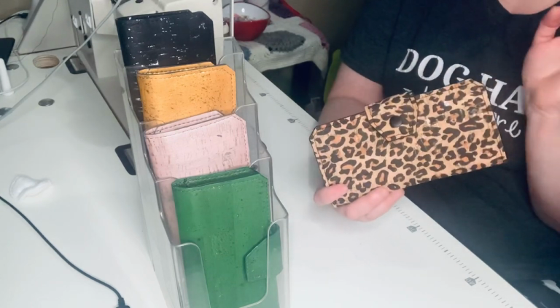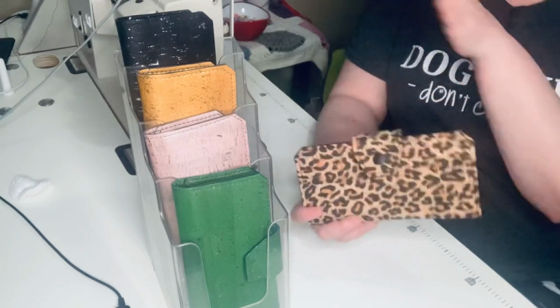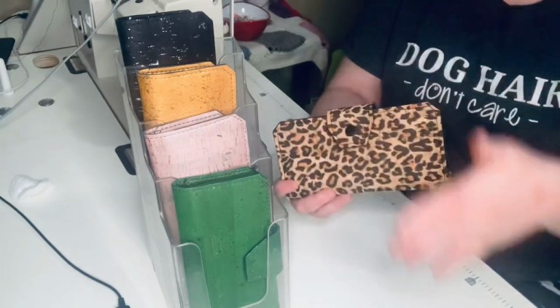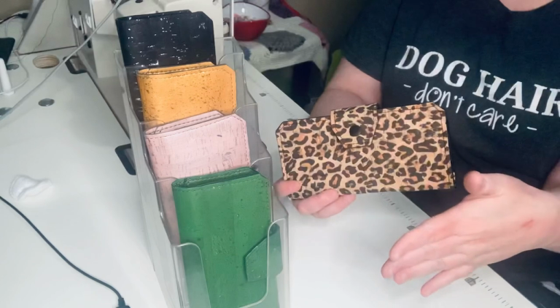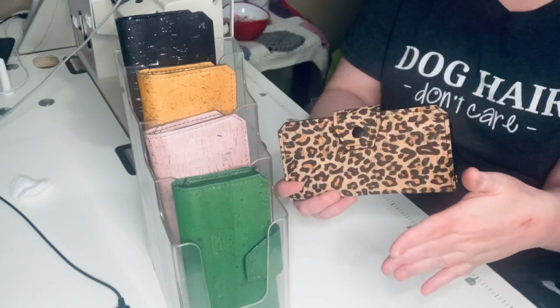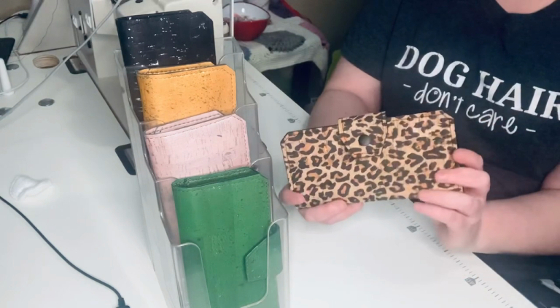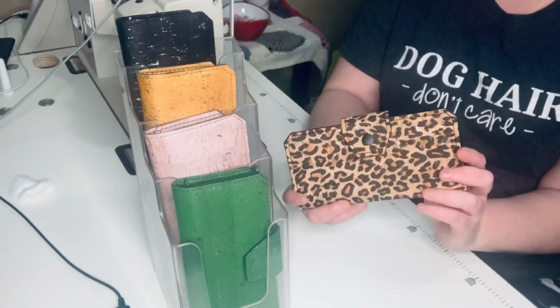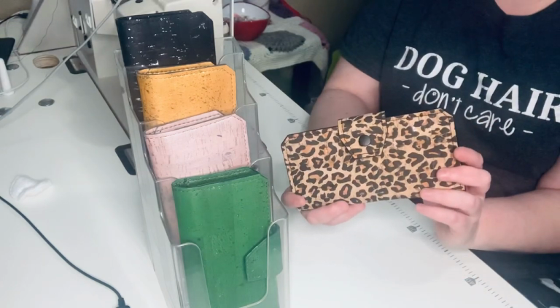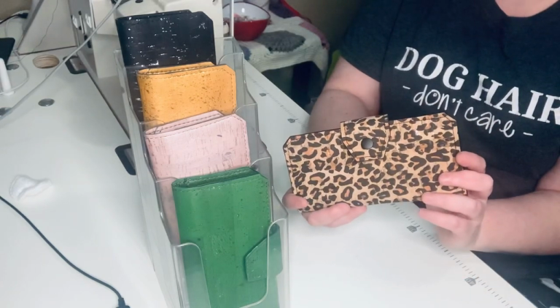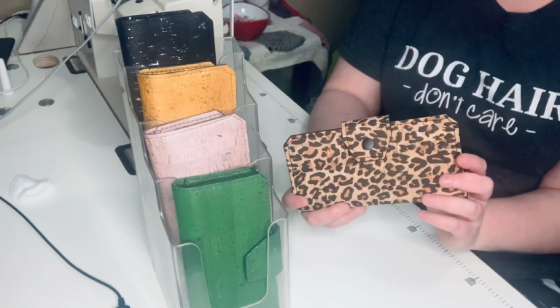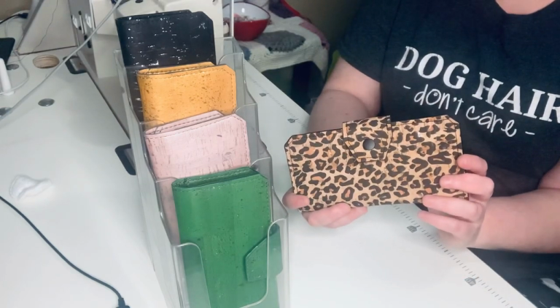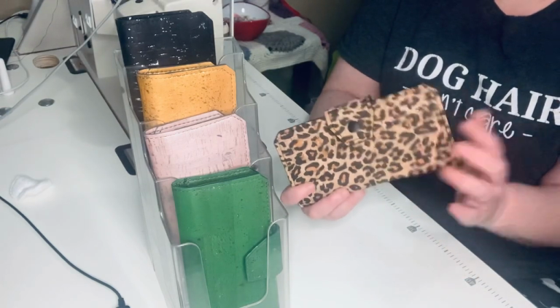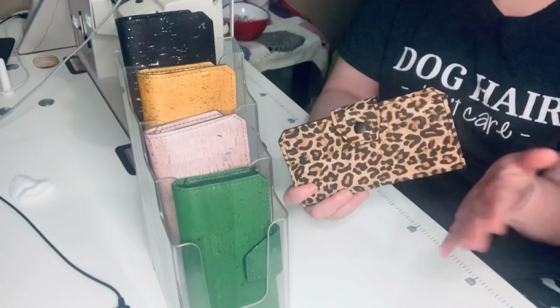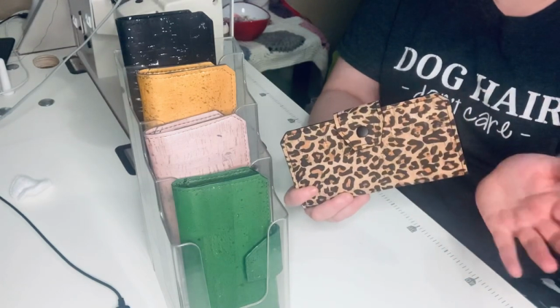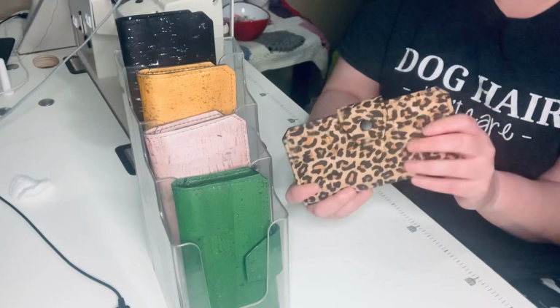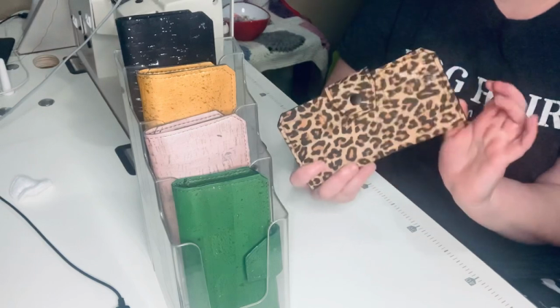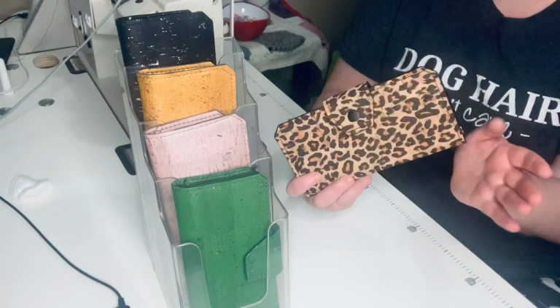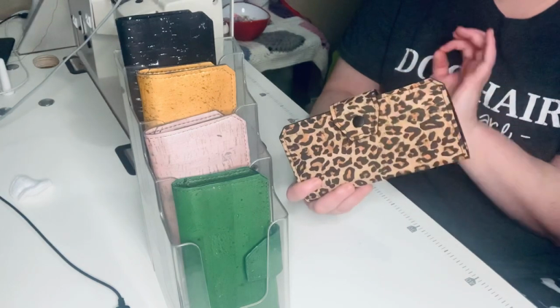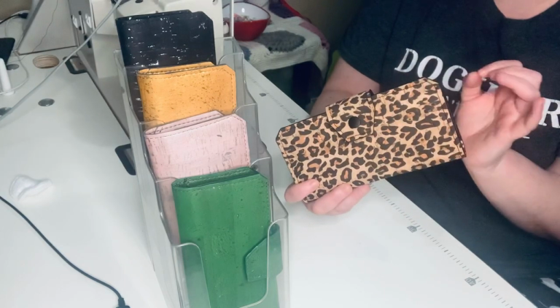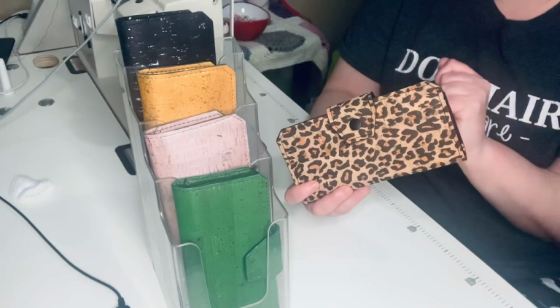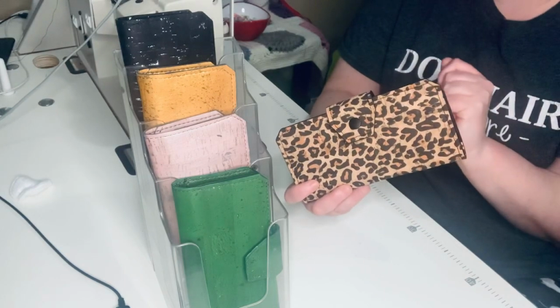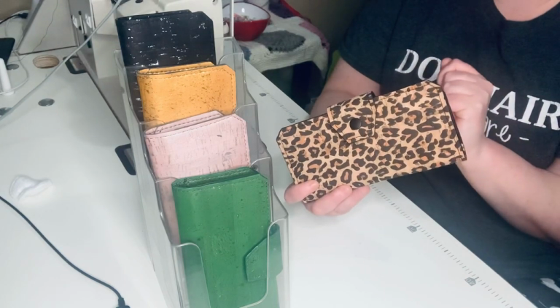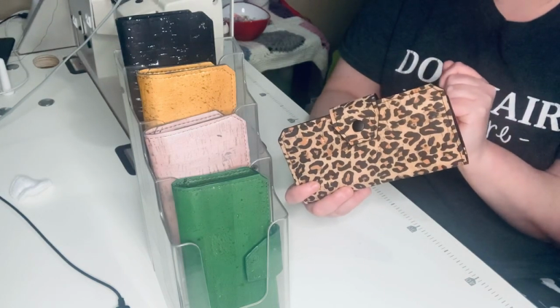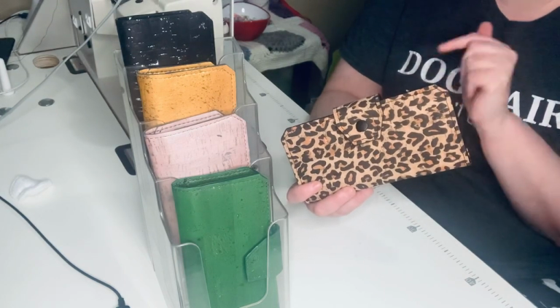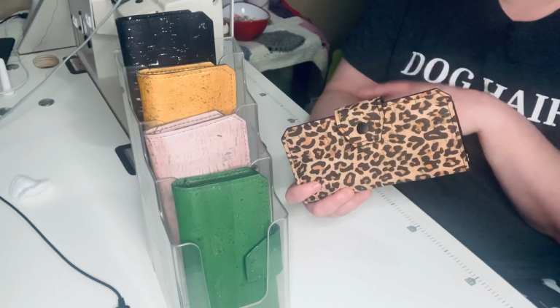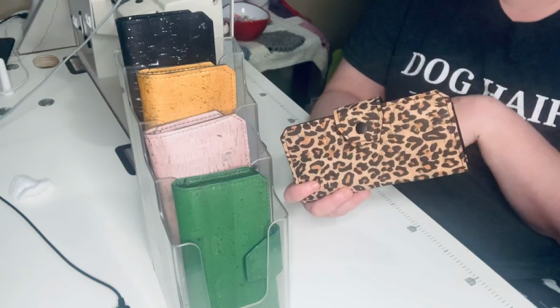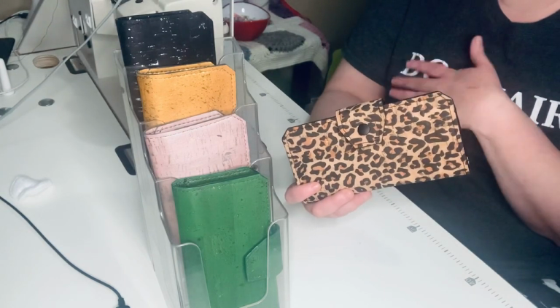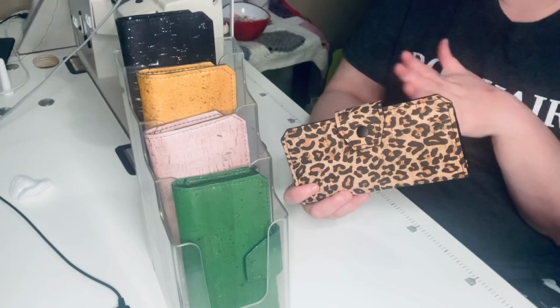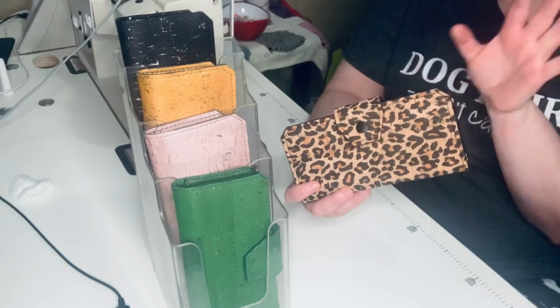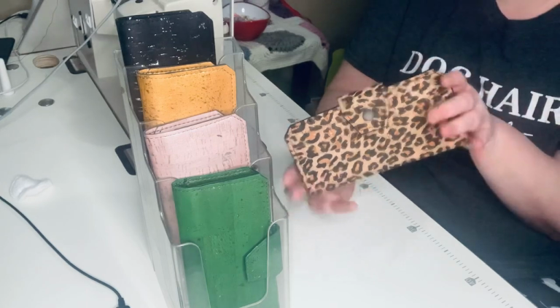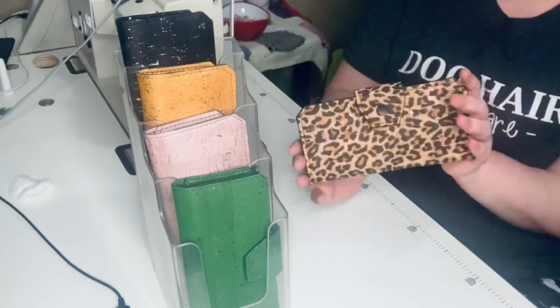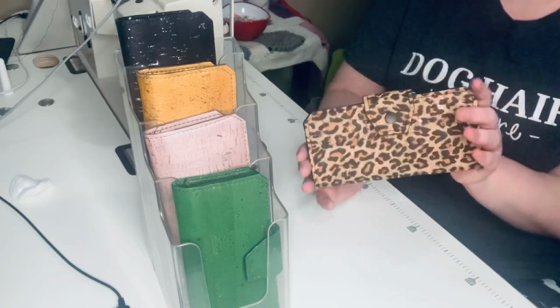These five are ones that I currently have in stock. If you're looking to buy one of them, you can let me know. There's going to be a whole bunch more being added to the website as we go, but I just wanted to give a video tour of what these look like.